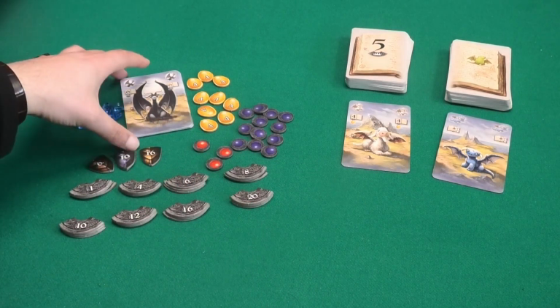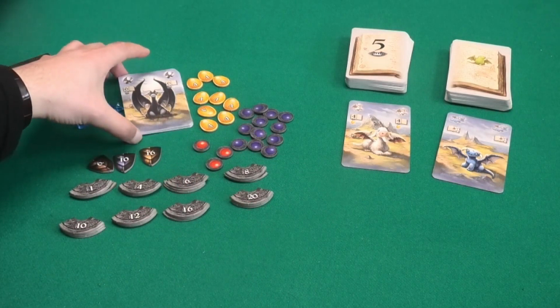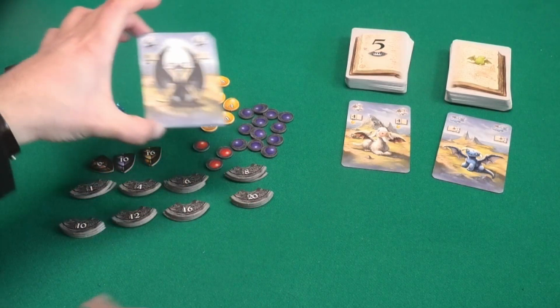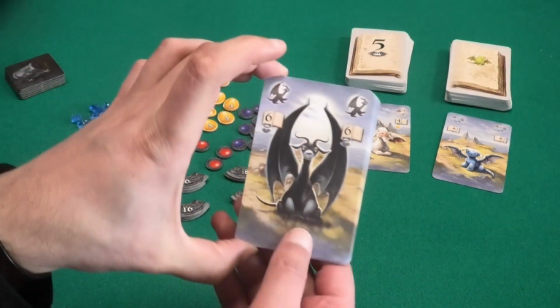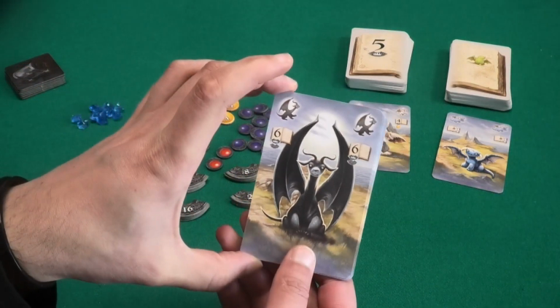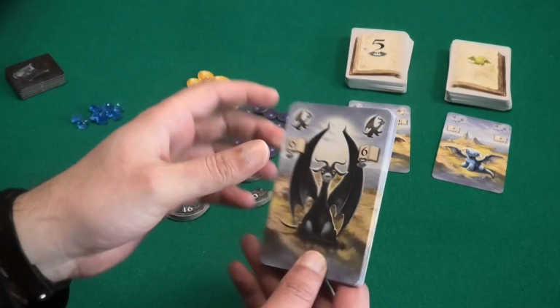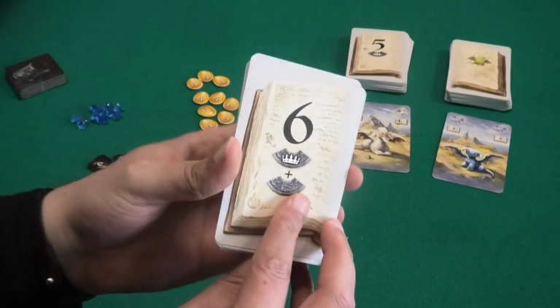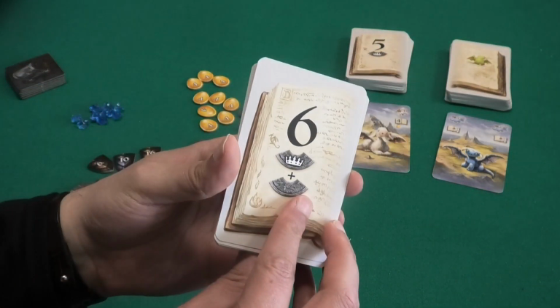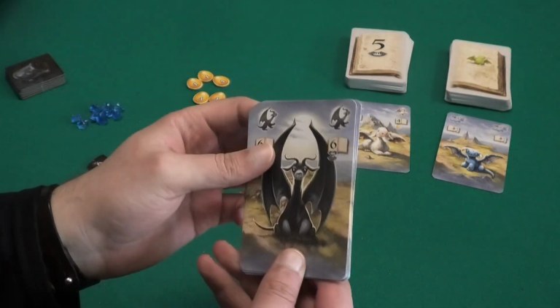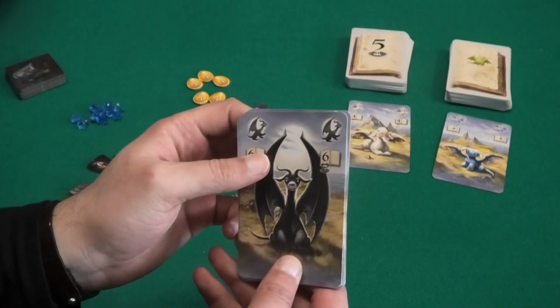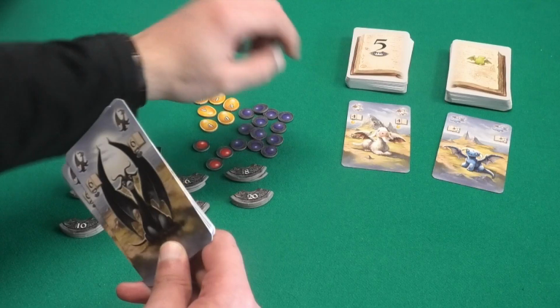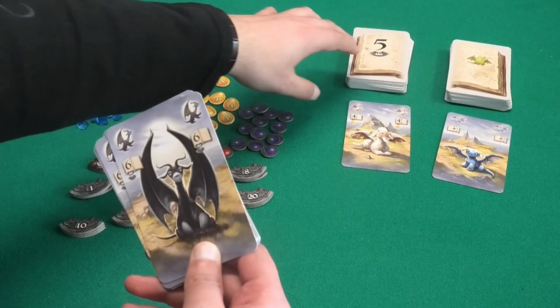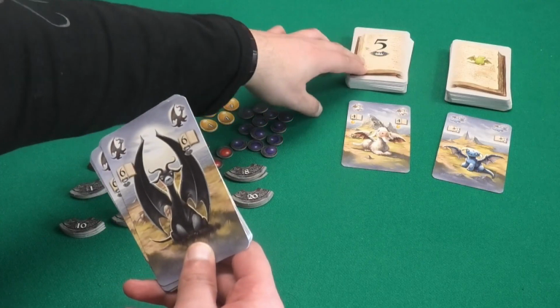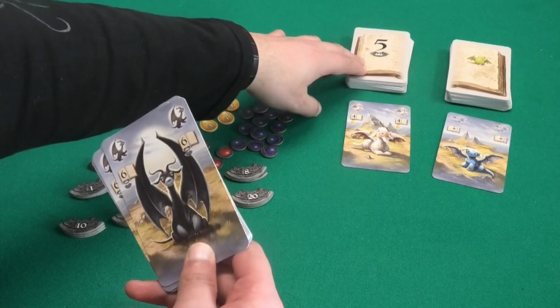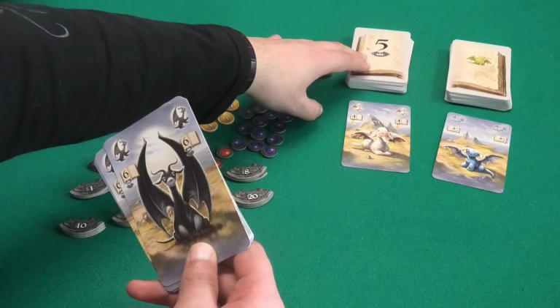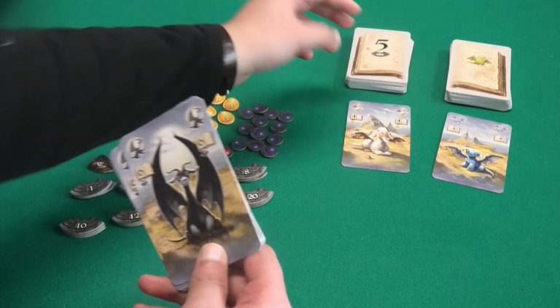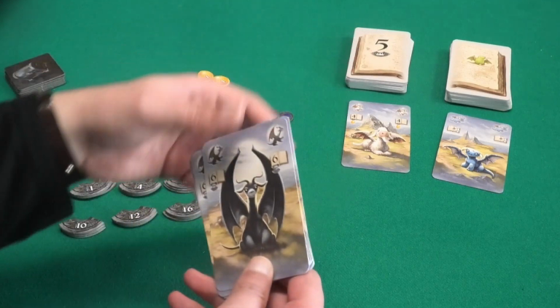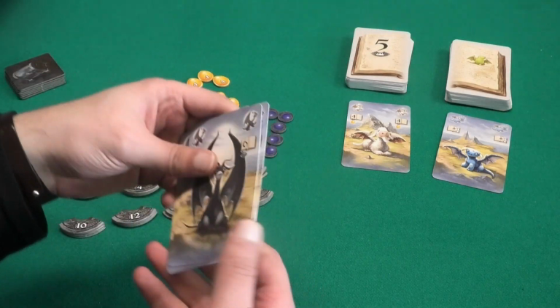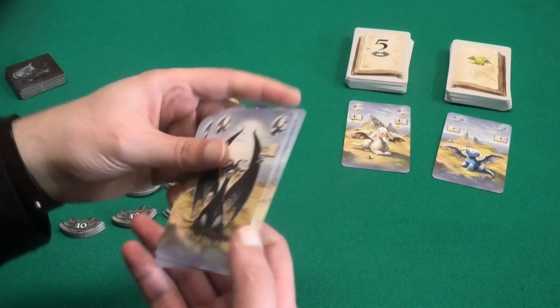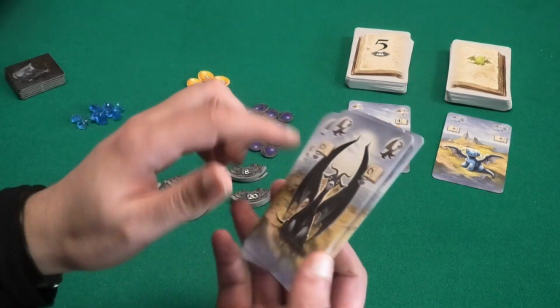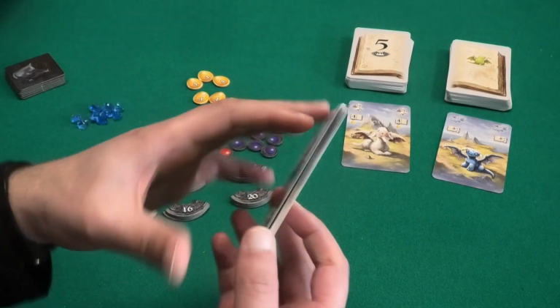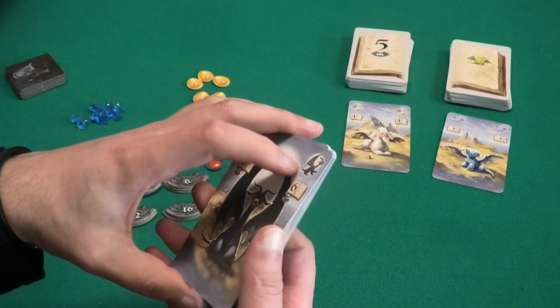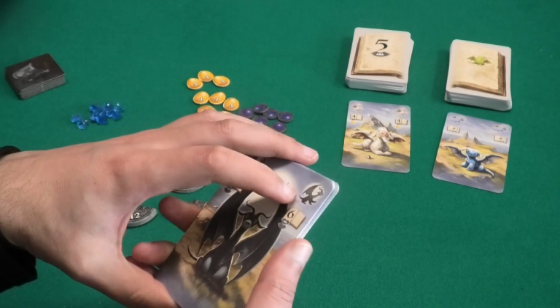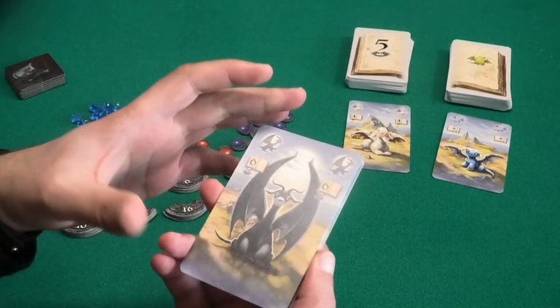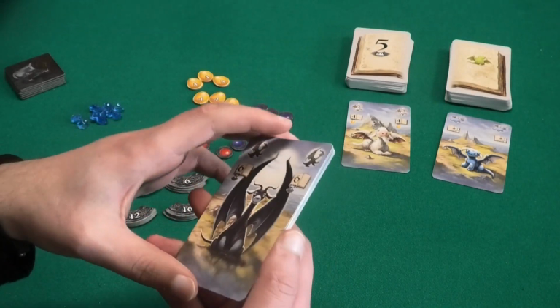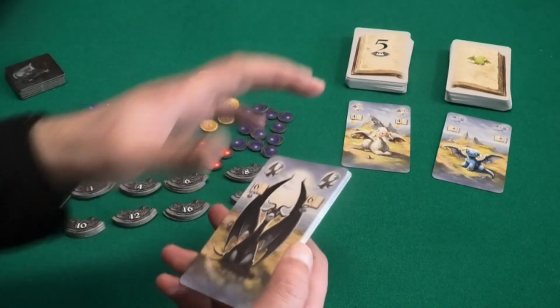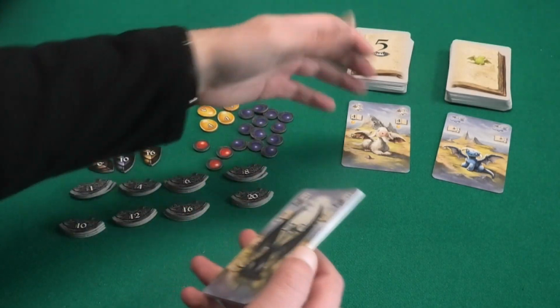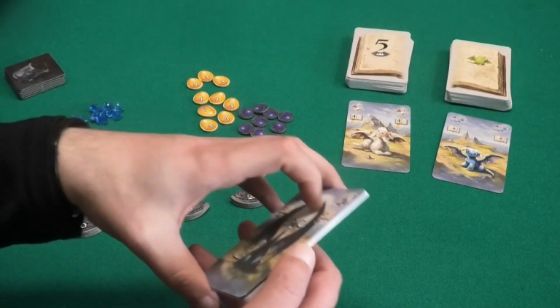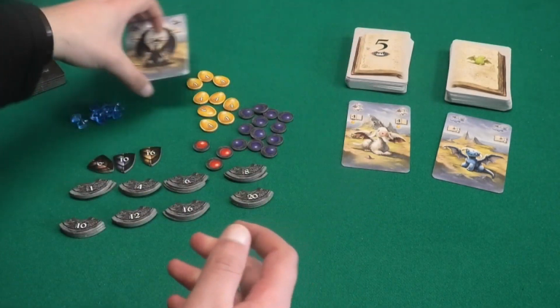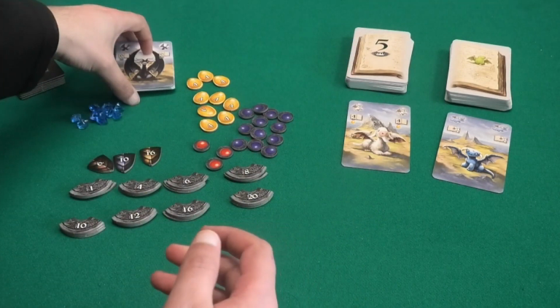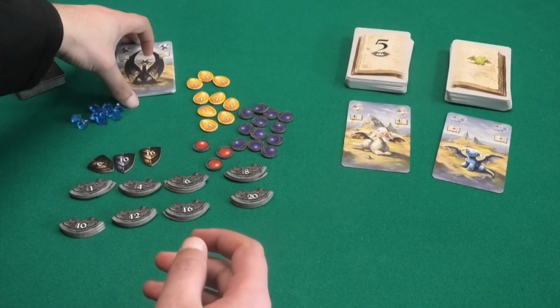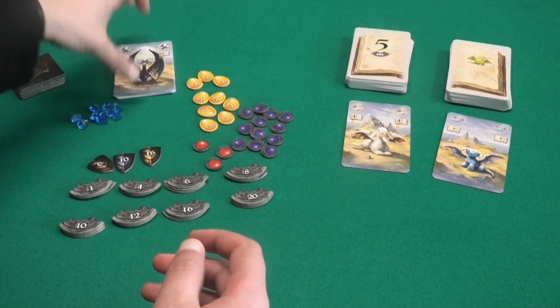These black dragons you will set aside — they have the number six on the back side. The cards in this deck go from number one up to number five. You put the number six cards aside because you can get them as a reward when playing your dragons.